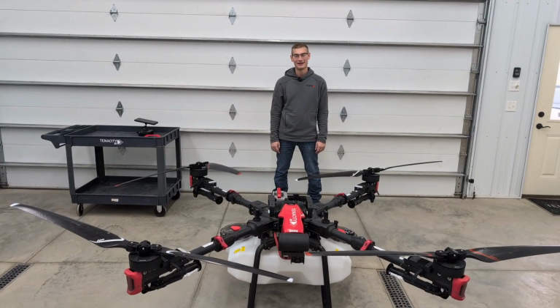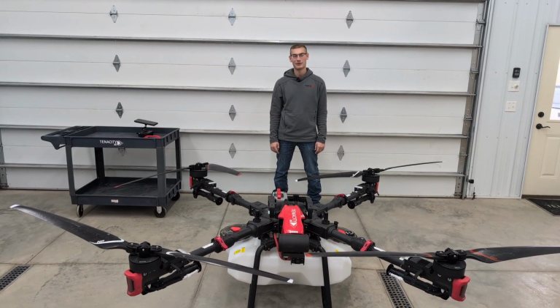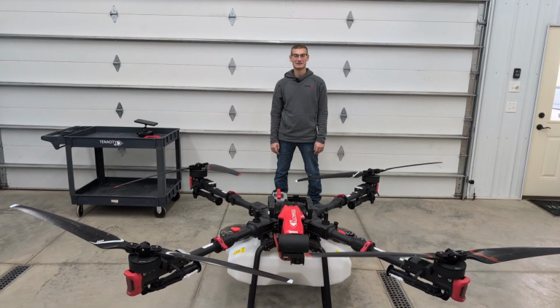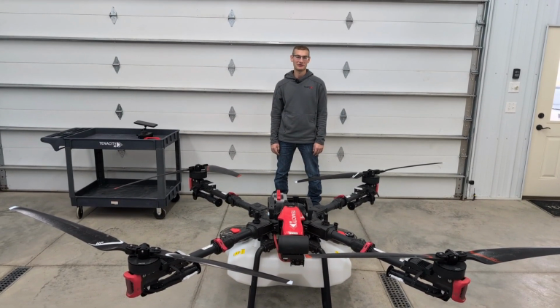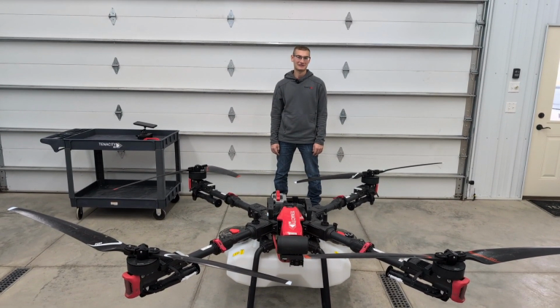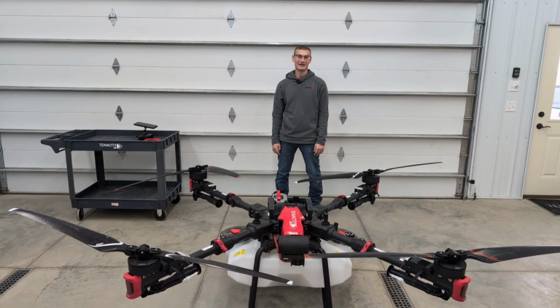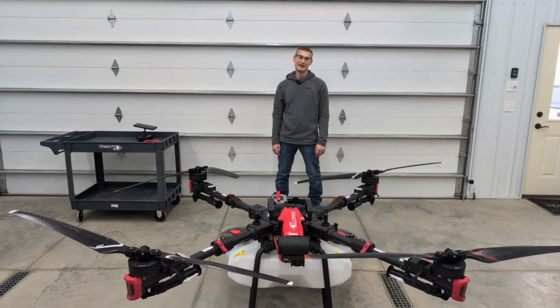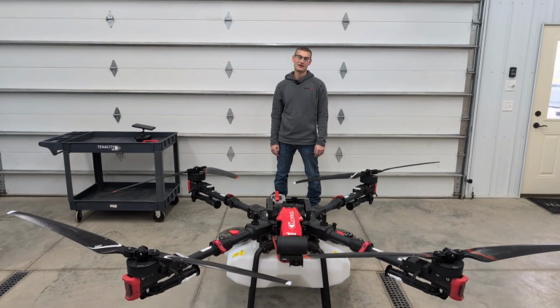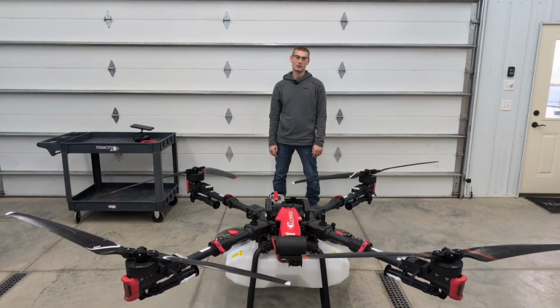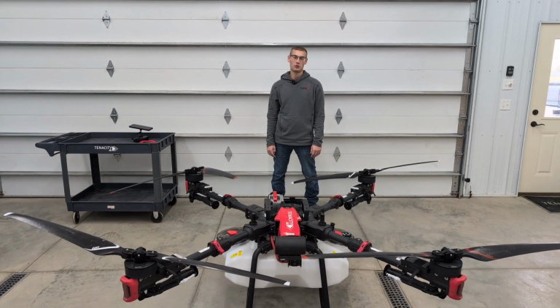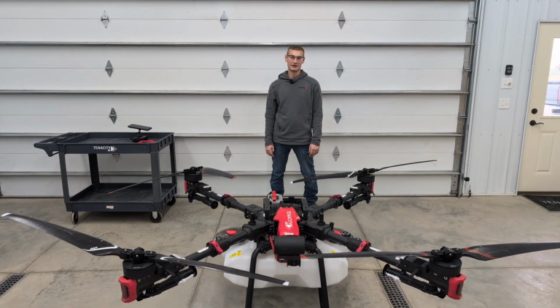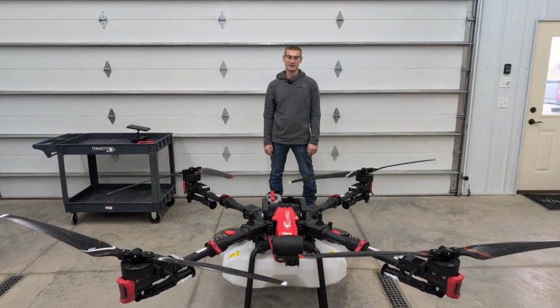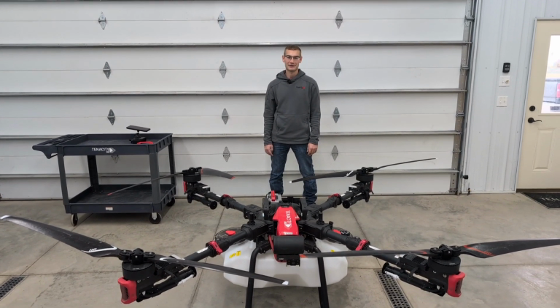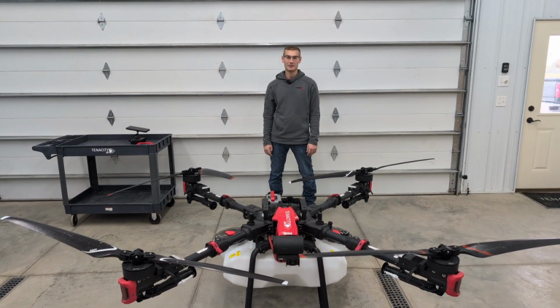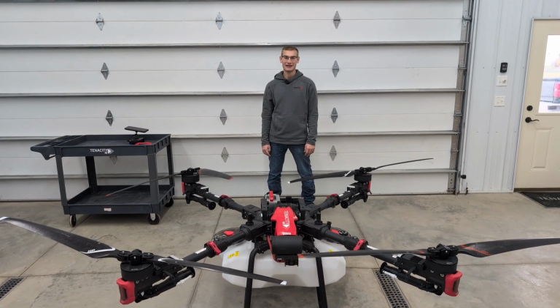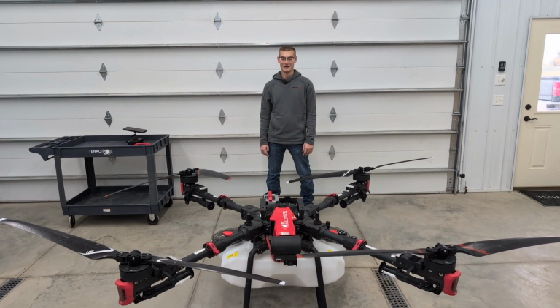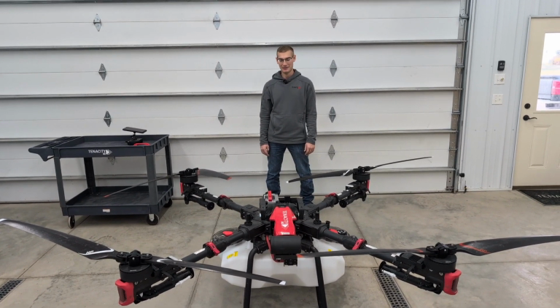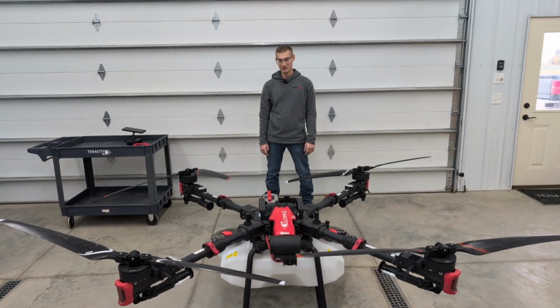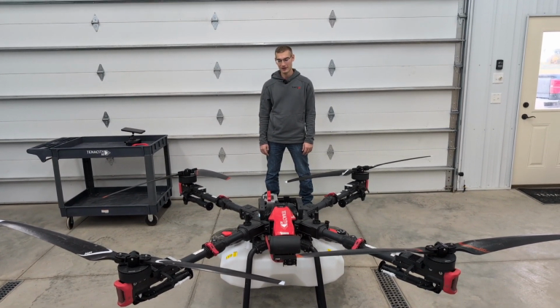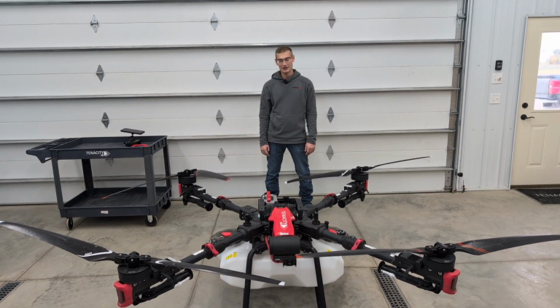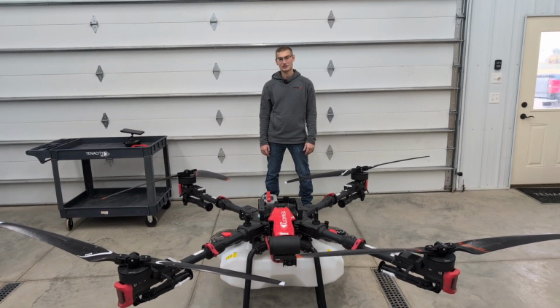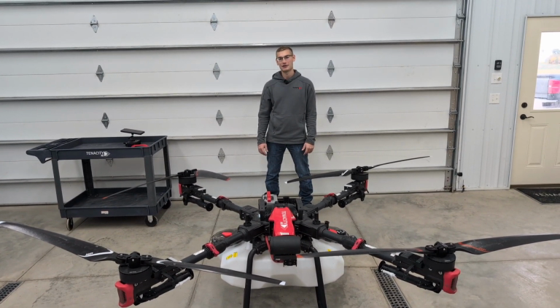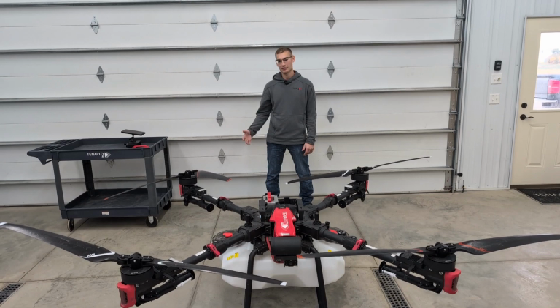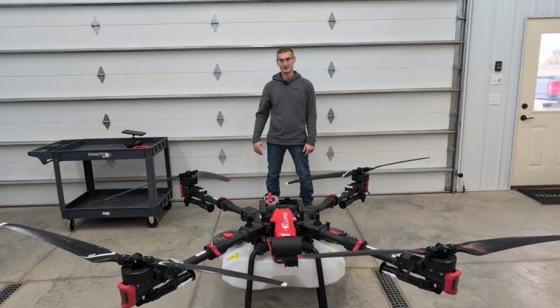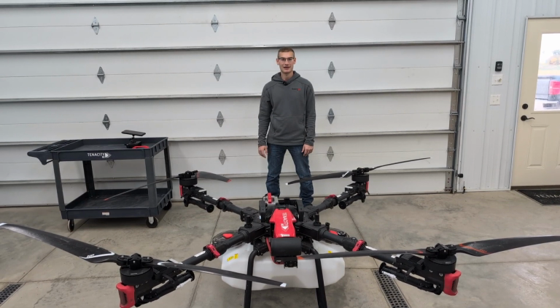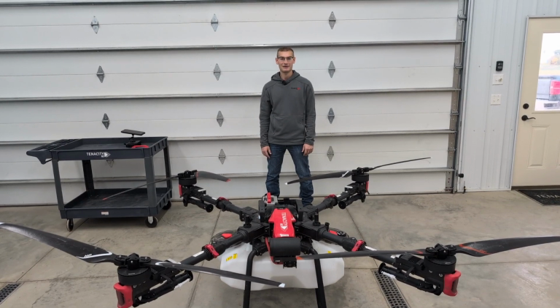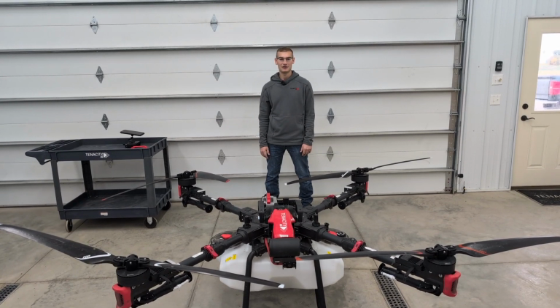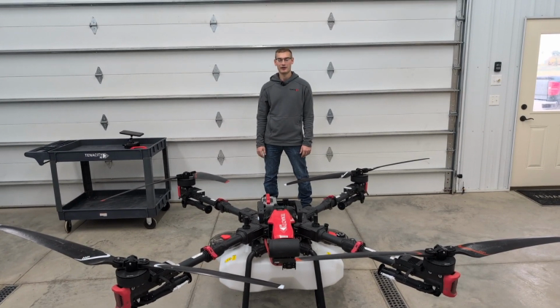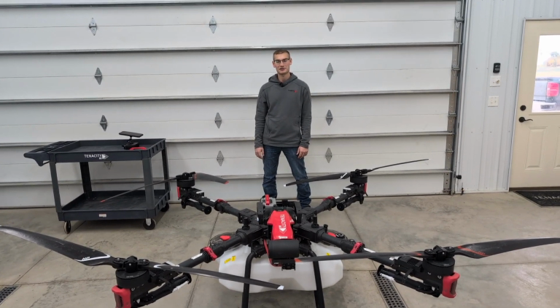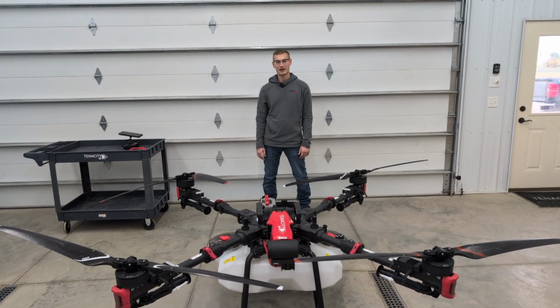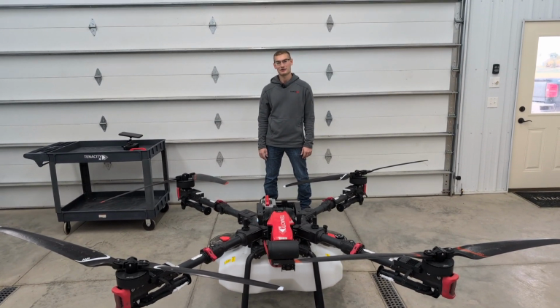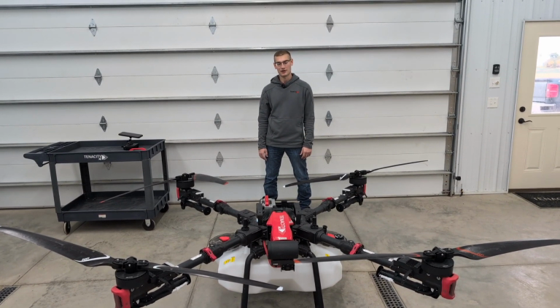Hey everyone, this is Devin with Tenacity Ag. In this video we're going to talk about some of the upgrades that we found for the P100 Pro — just some little things that can make life easier when you're out spraying with these drones.